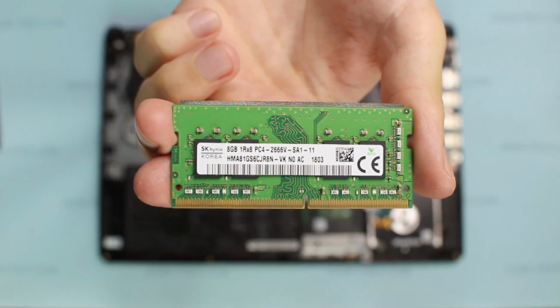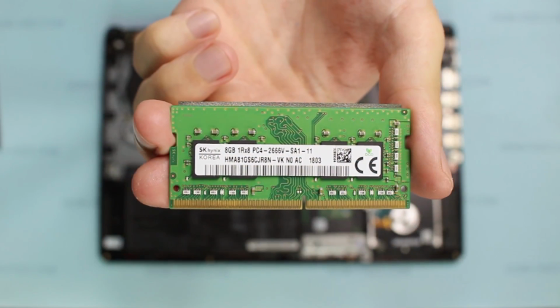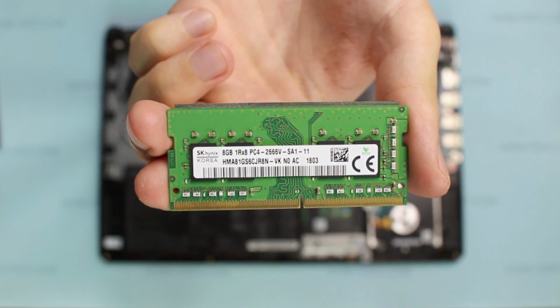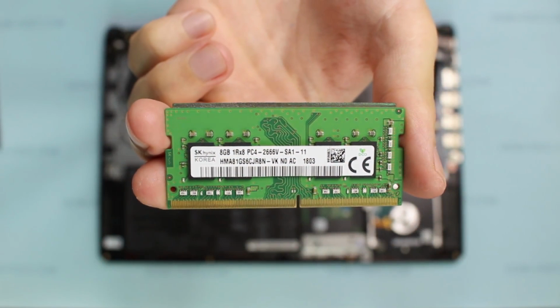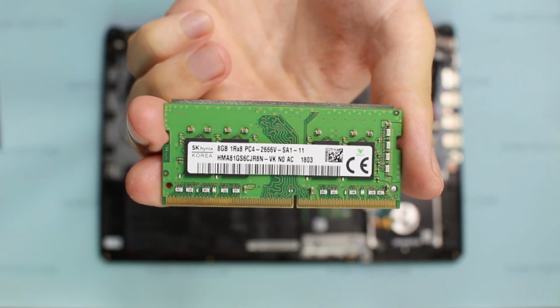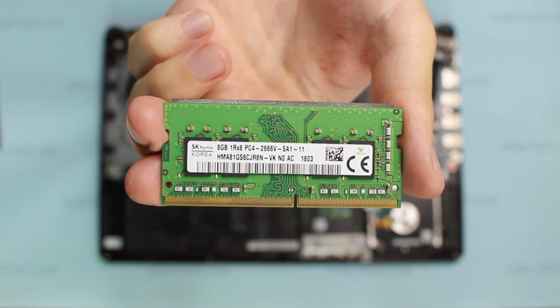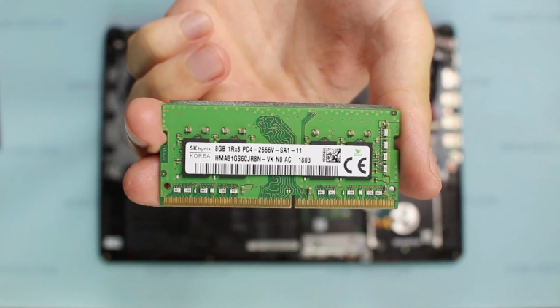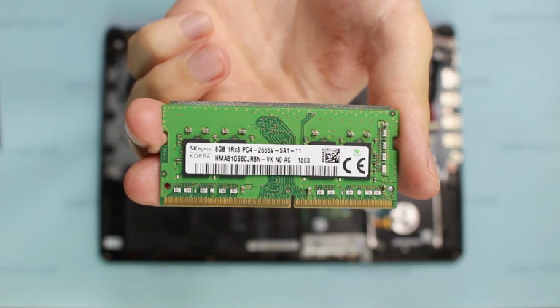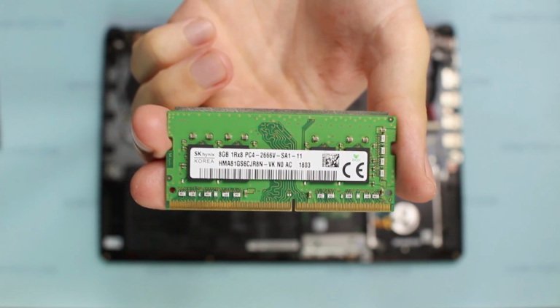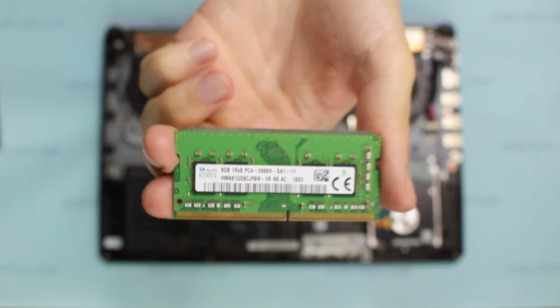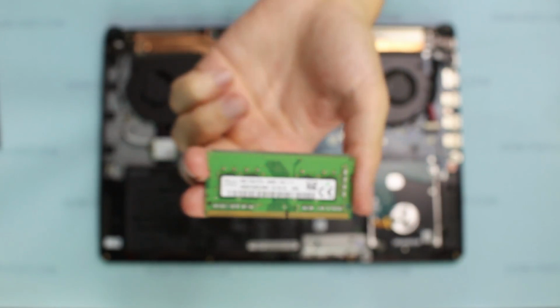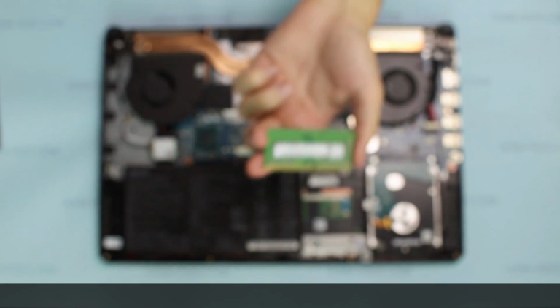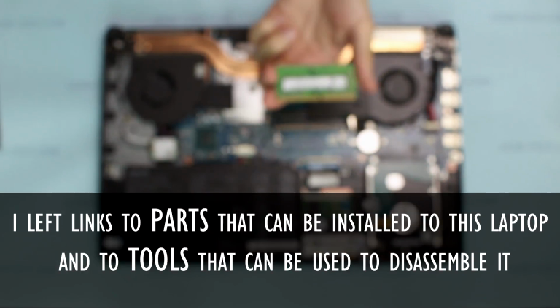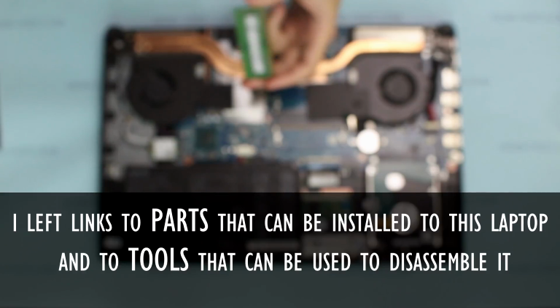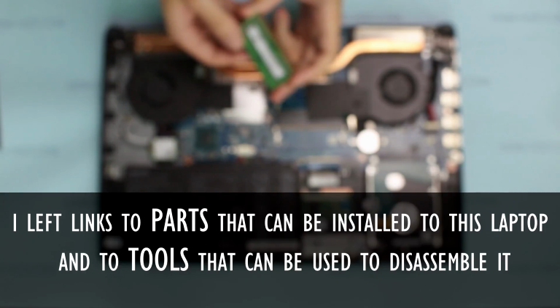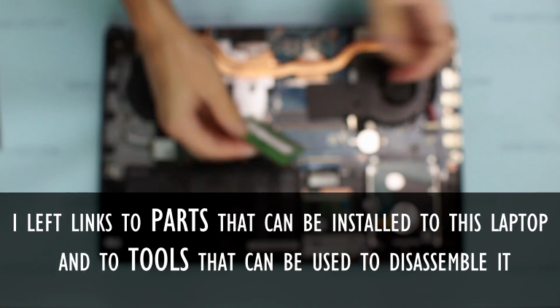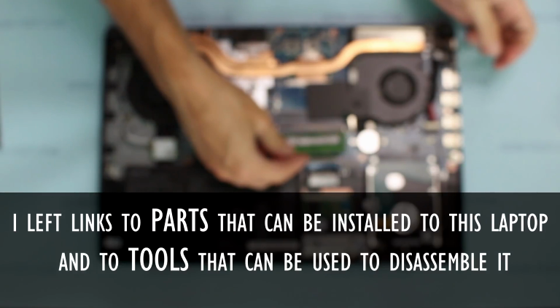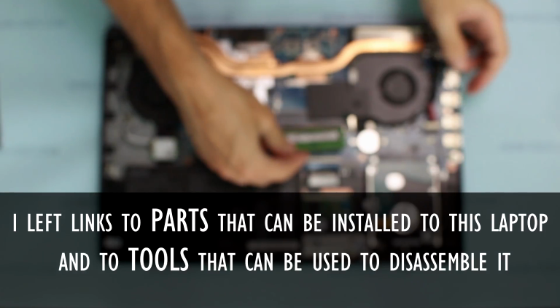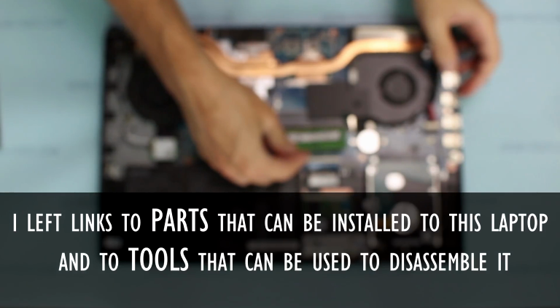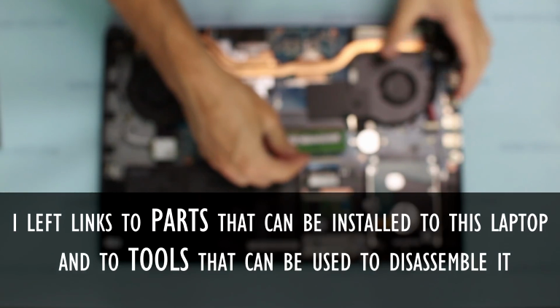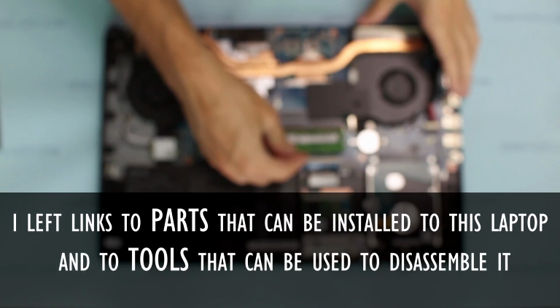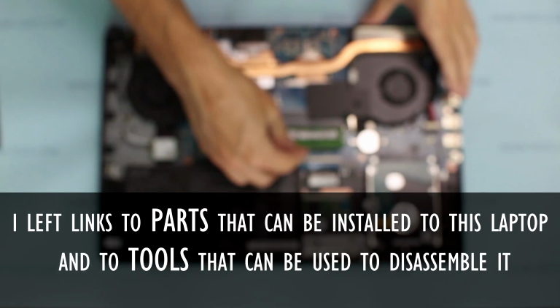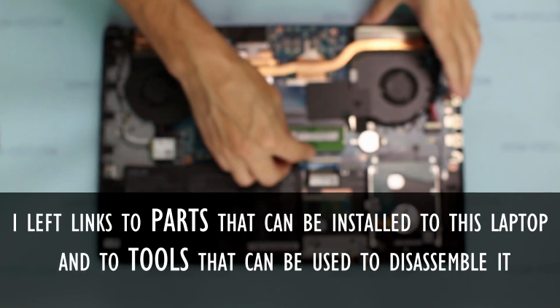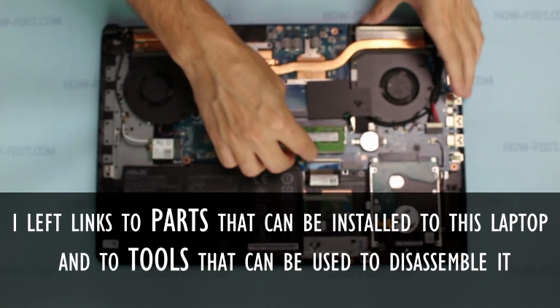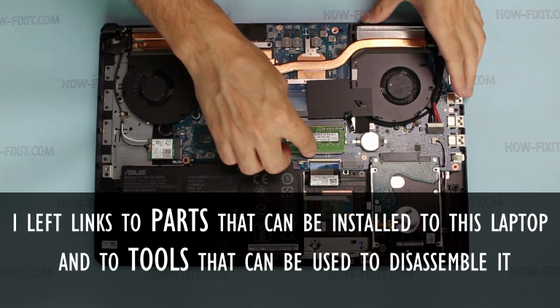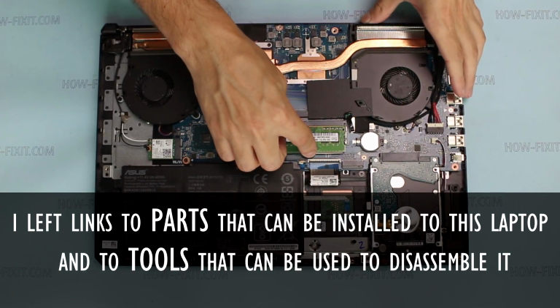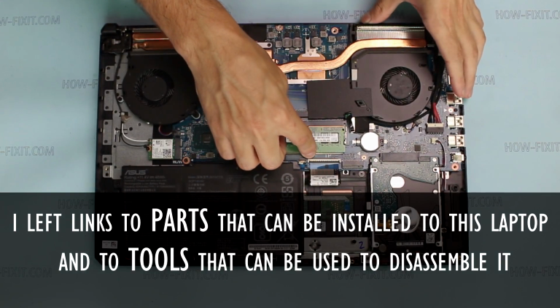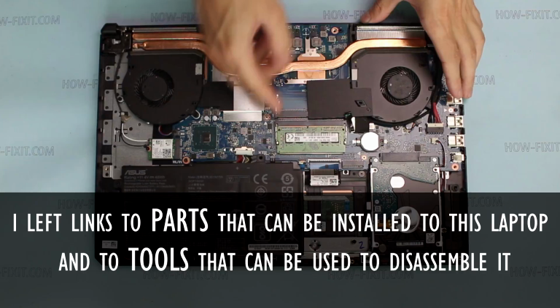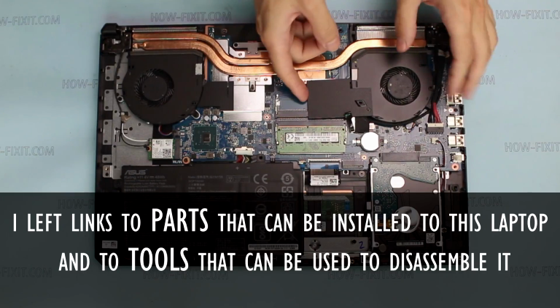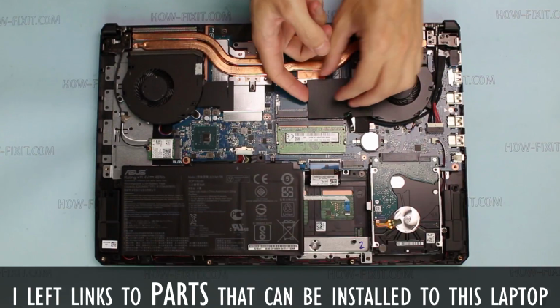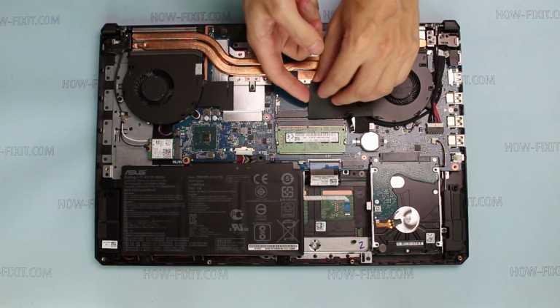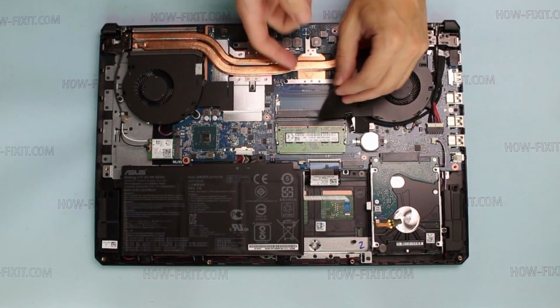This laptop uses DDR4 memory. In the description I left a link where you can buy new RAM. The maximum memory capacity is 32 GB.